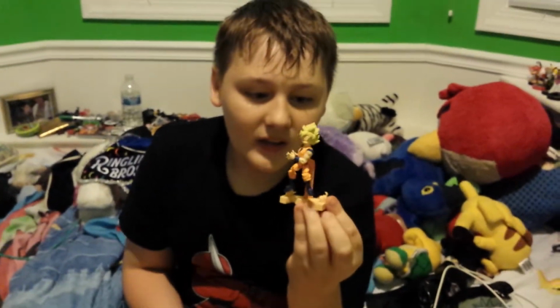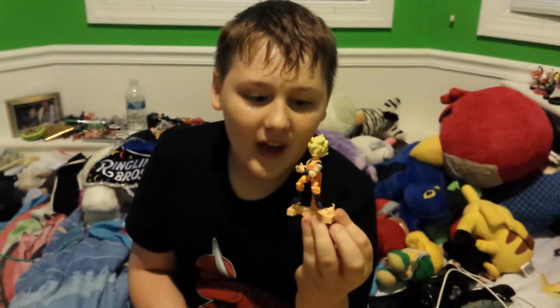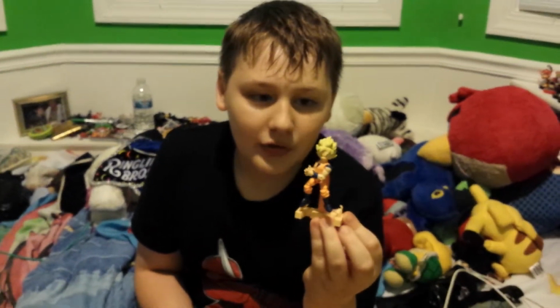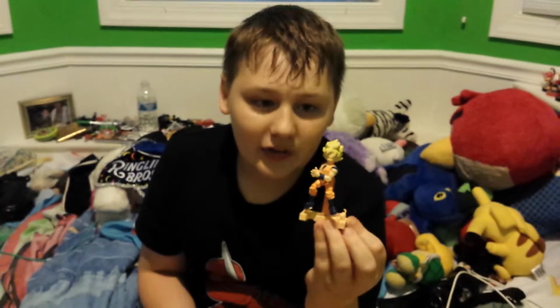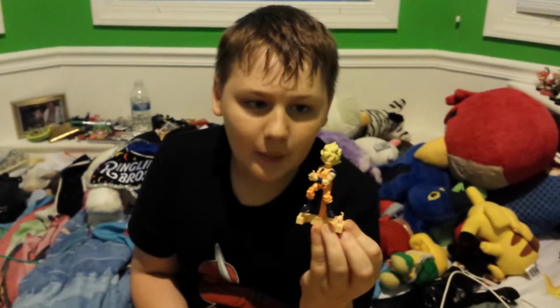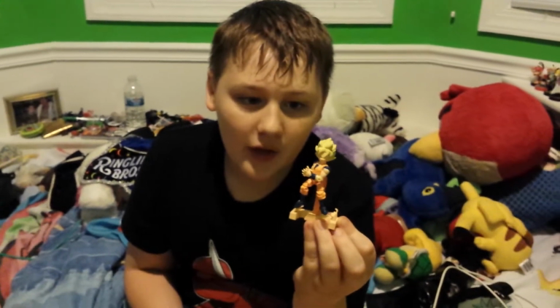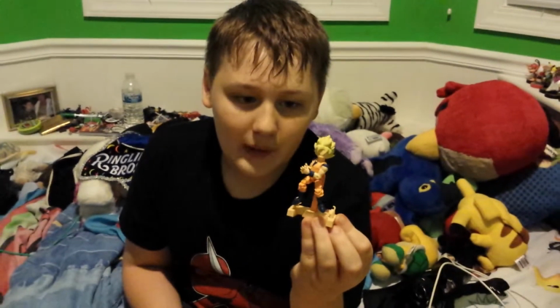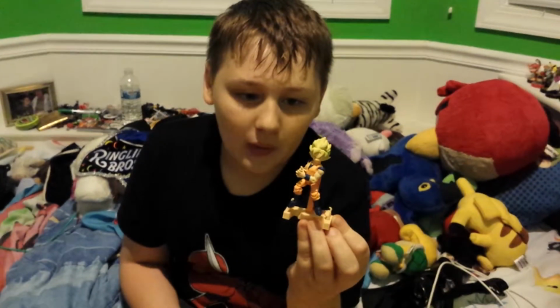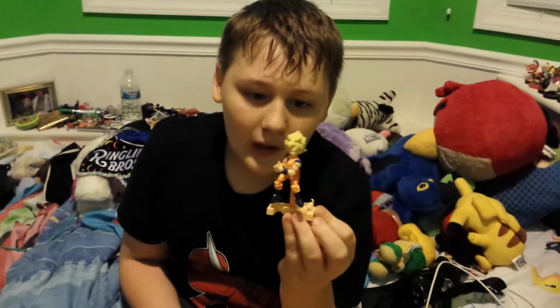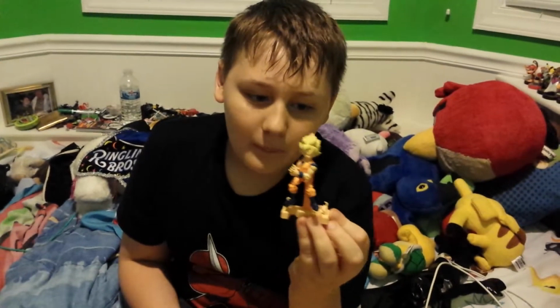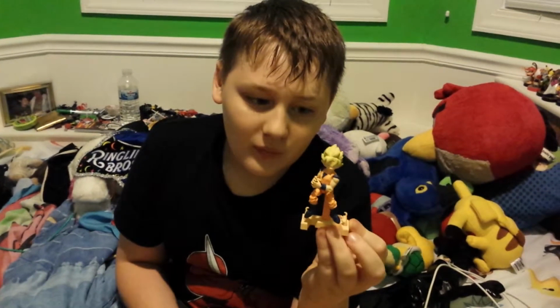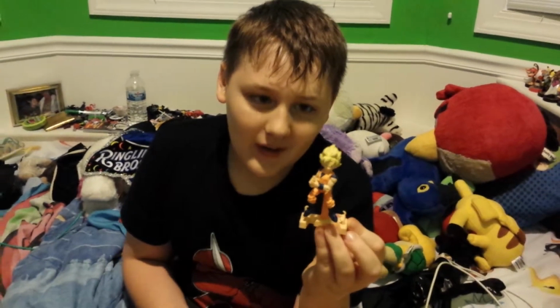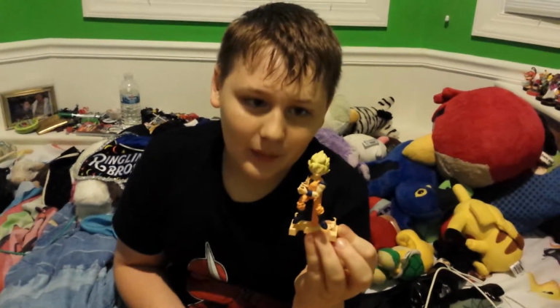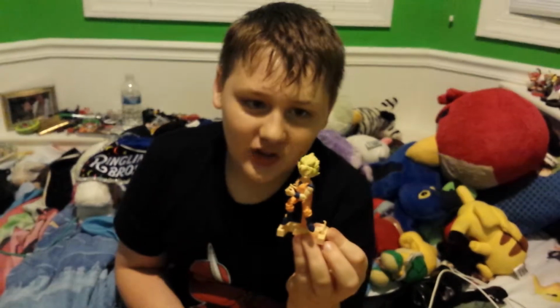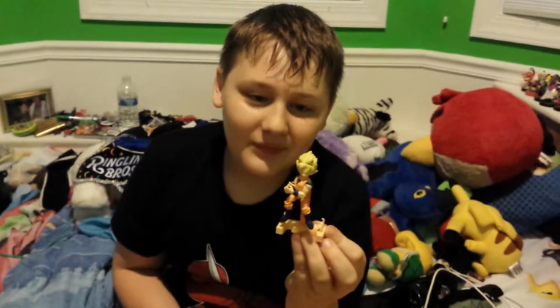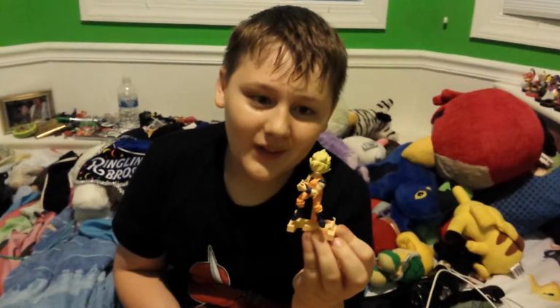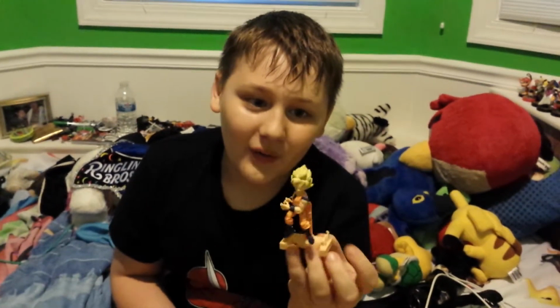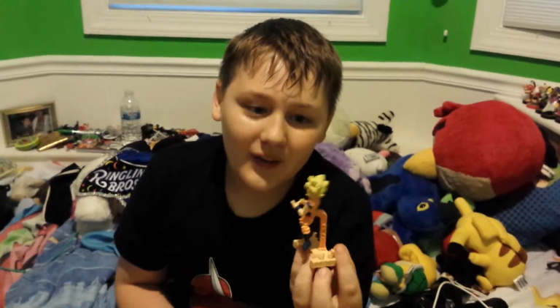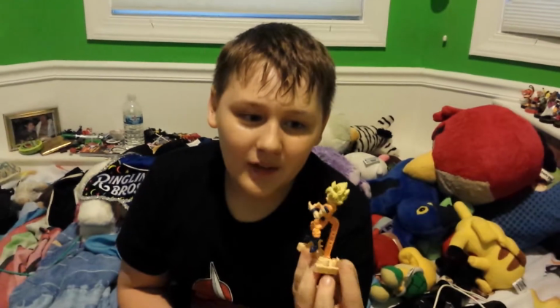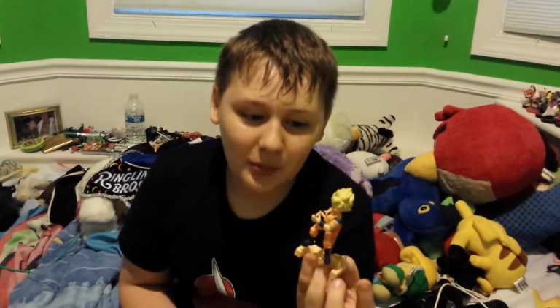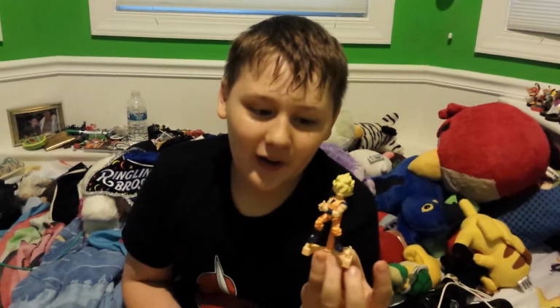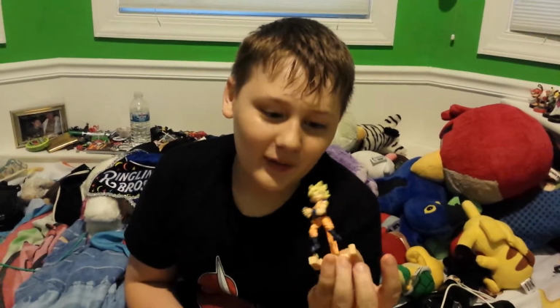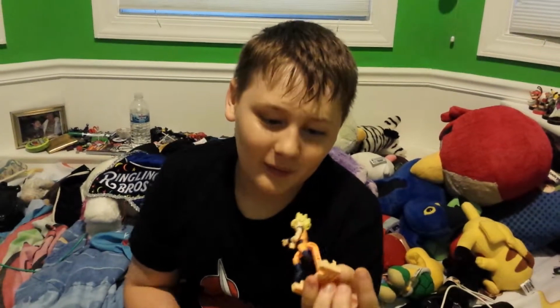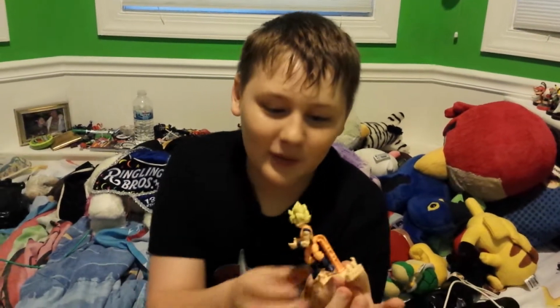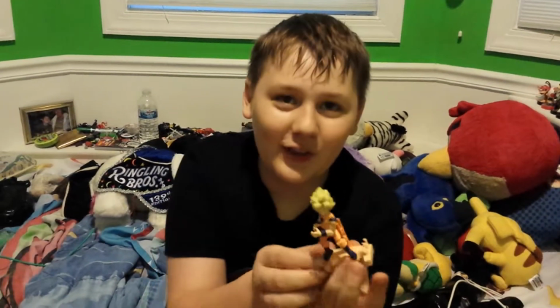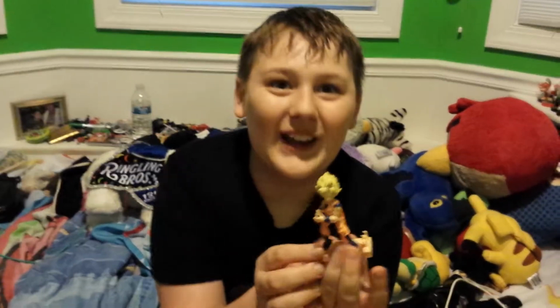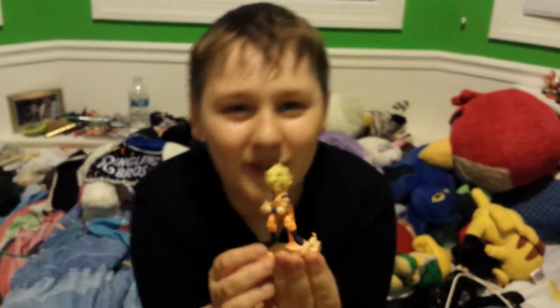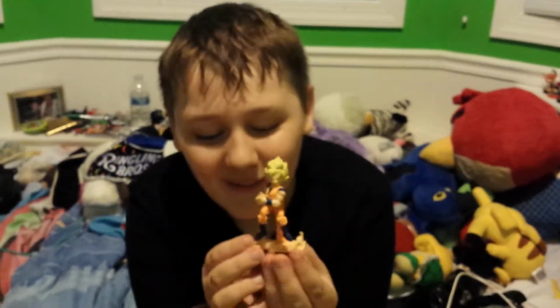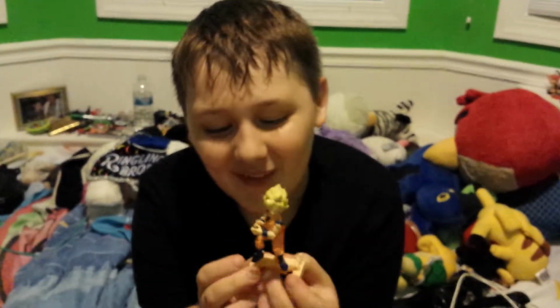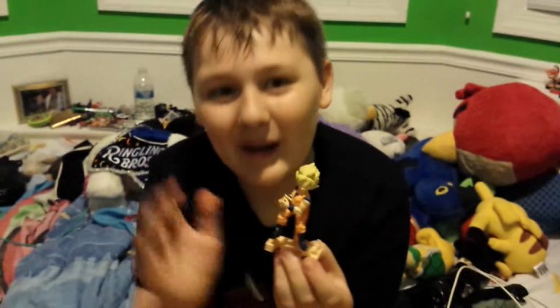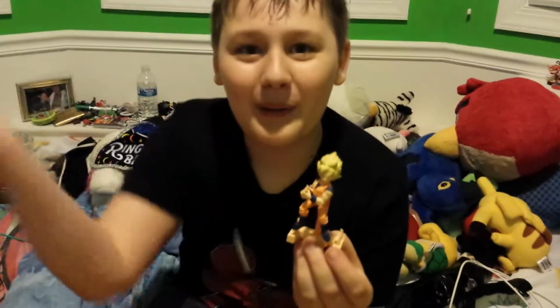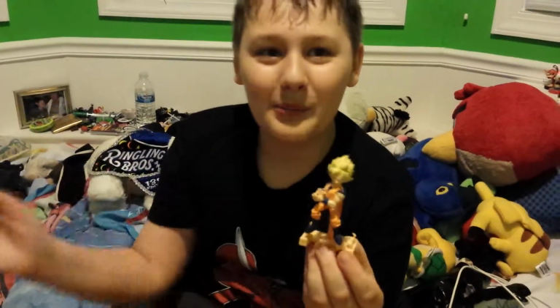He has everything the same as the other figures. Yeah, that's pretty much it. He's Super Saiyan. That's pretty much all I can think of, so... Bye! Bye, people!